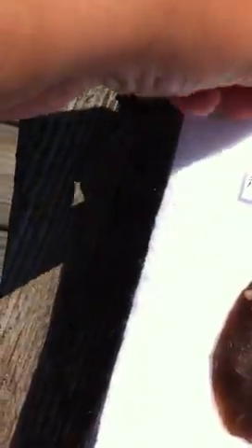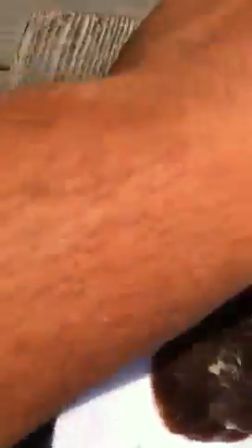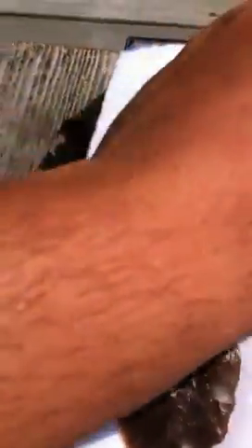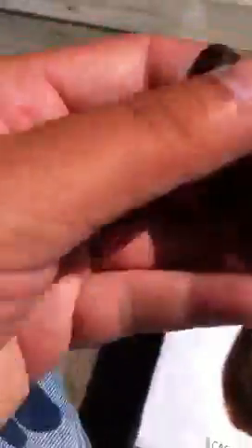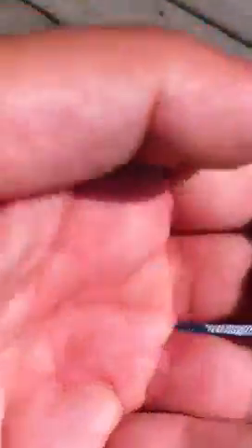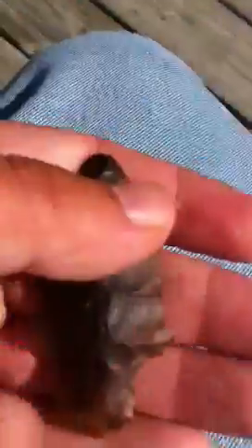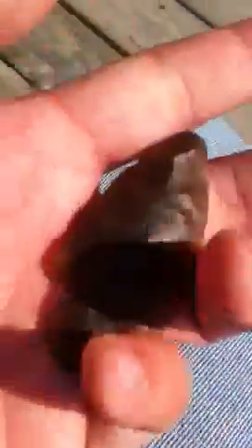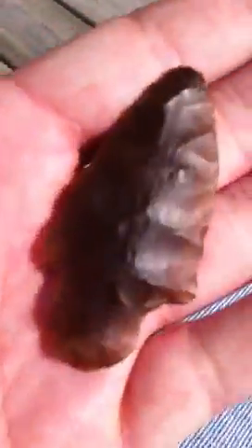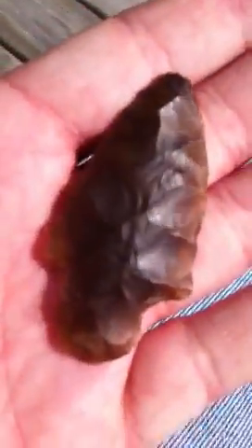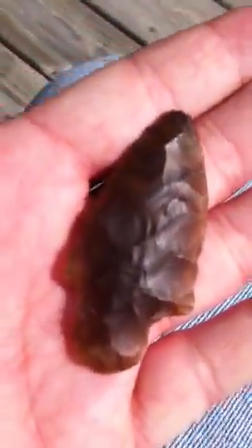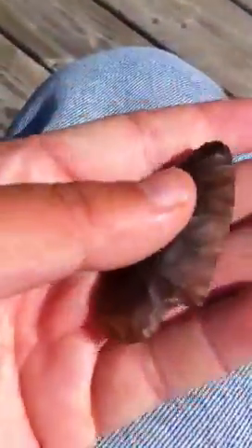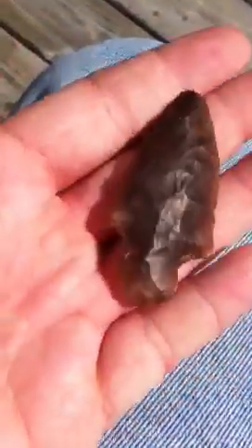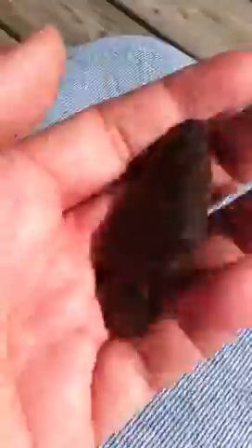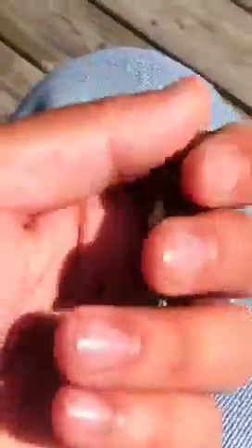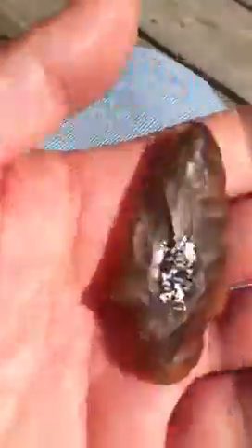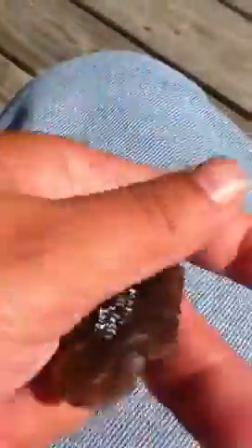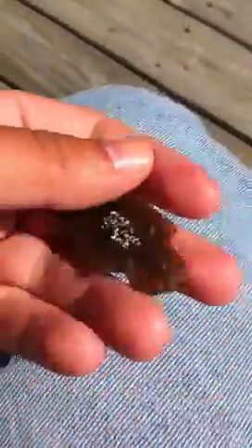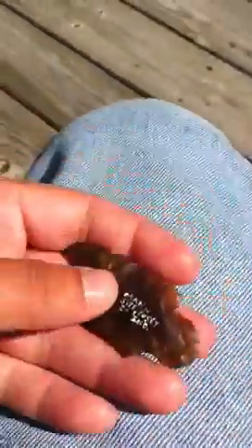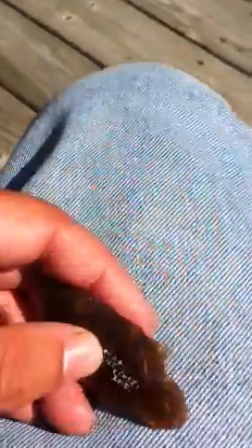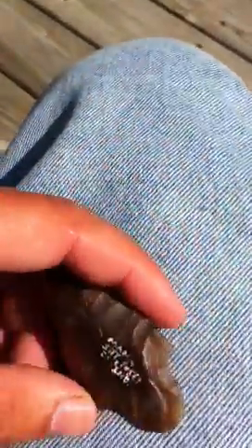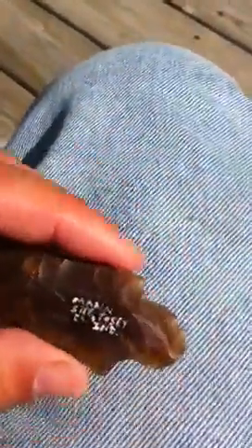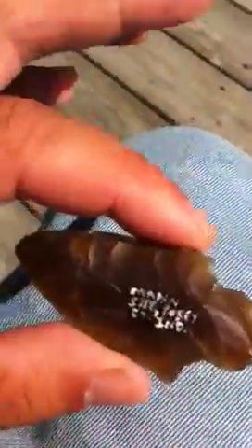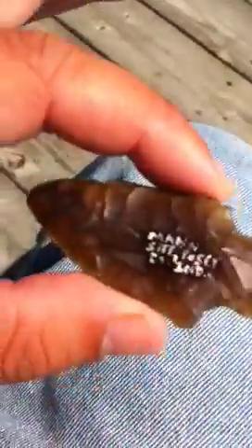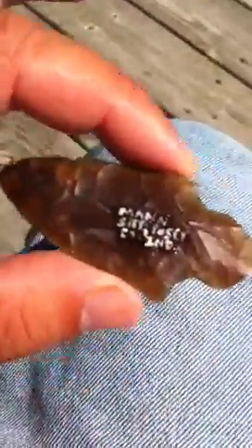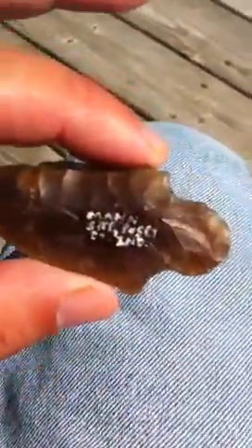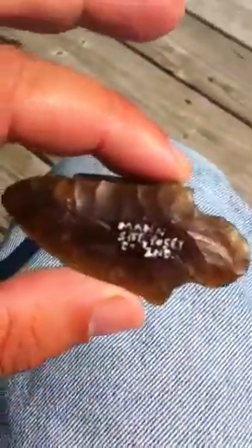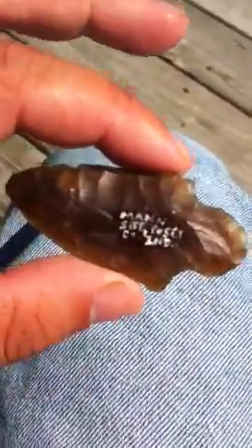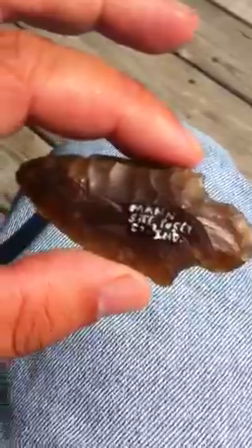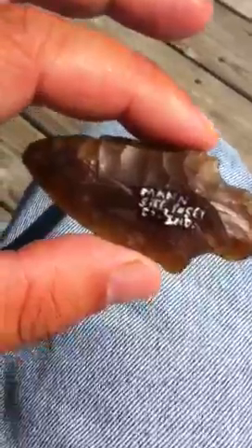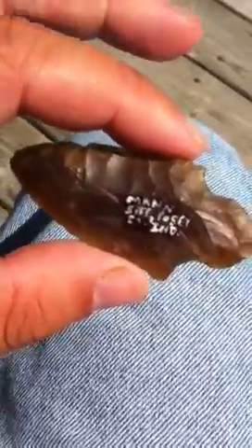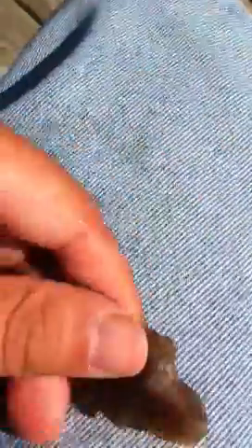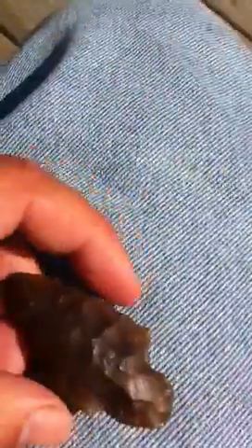This next one's also from Mann's site. I got two of them from Mann's site. This is almost like a Dixon, which are made by both the Hopewell and the Dean of Cultures. It's from Mann's site, Posey County, Indiana also.